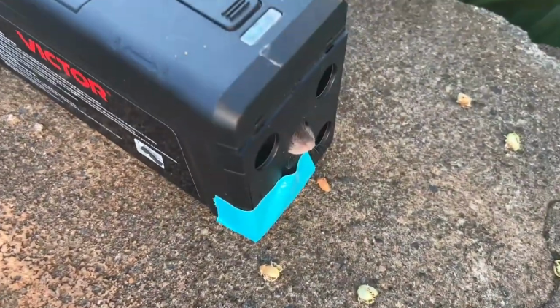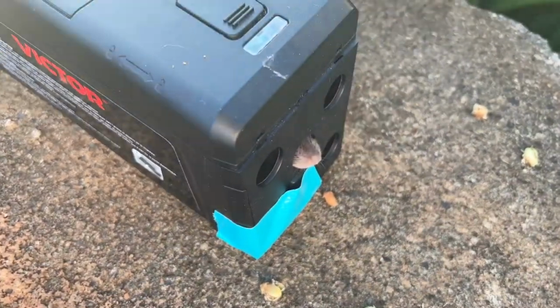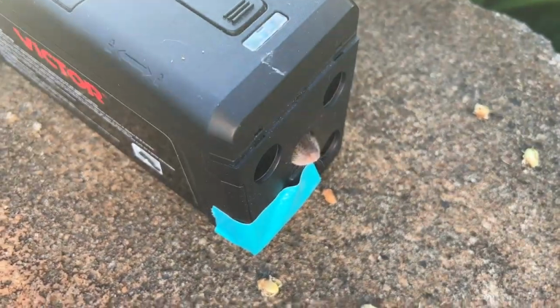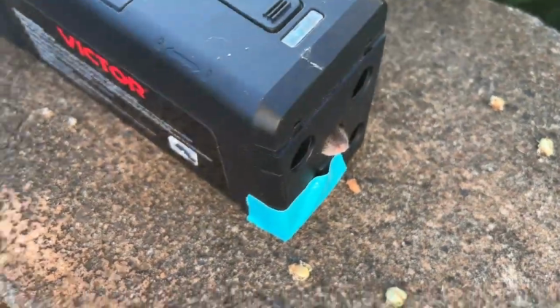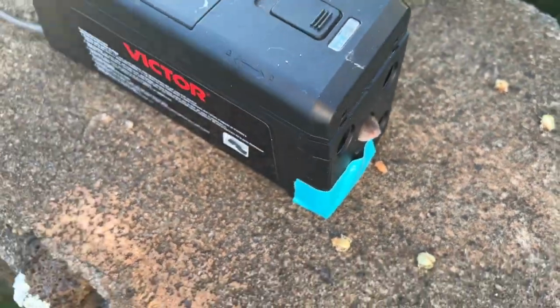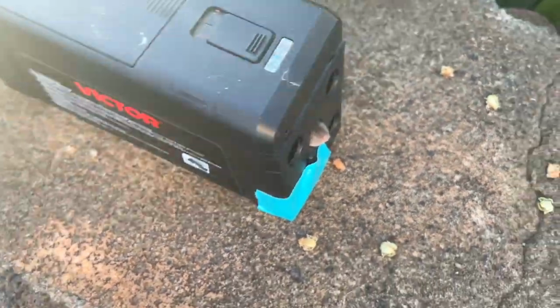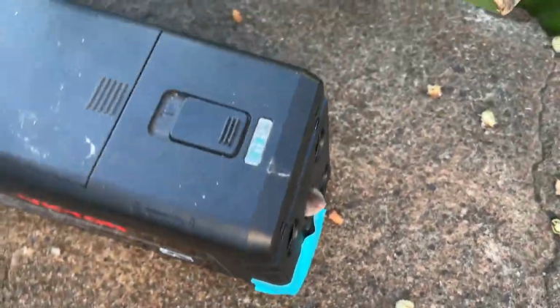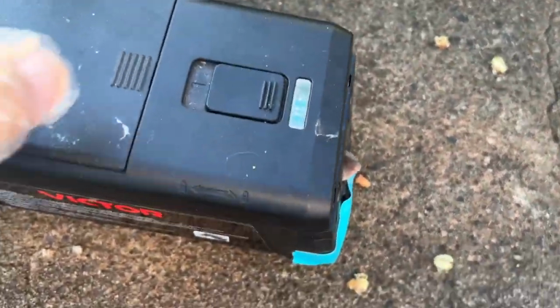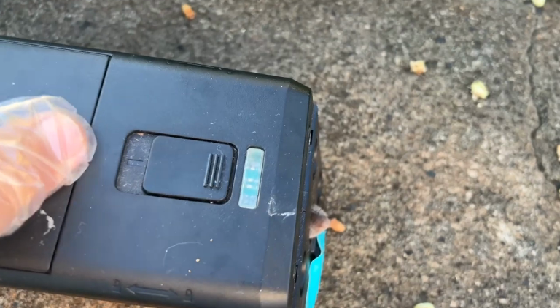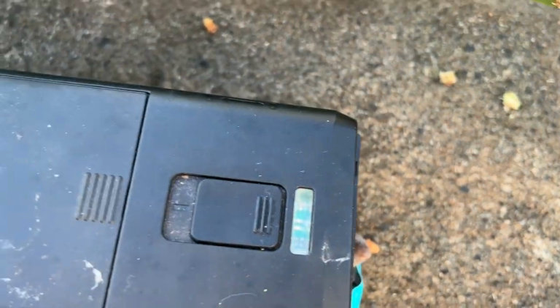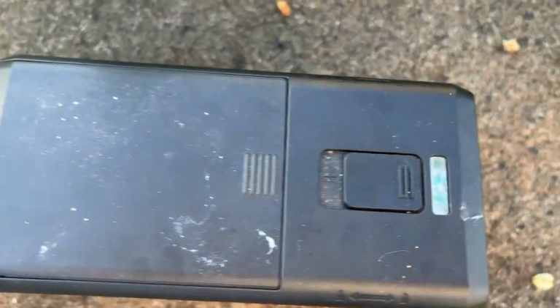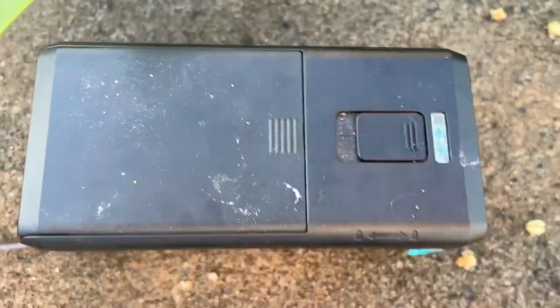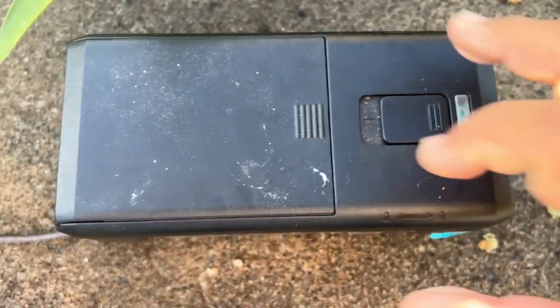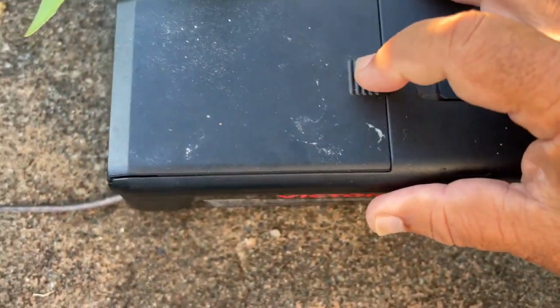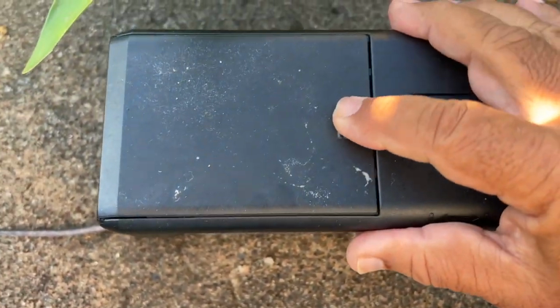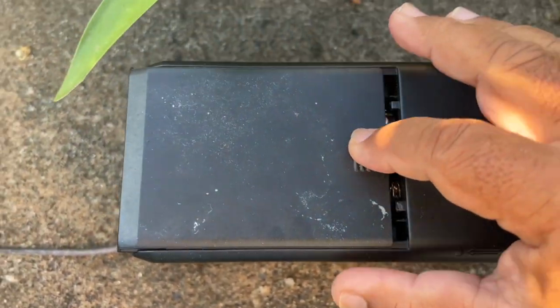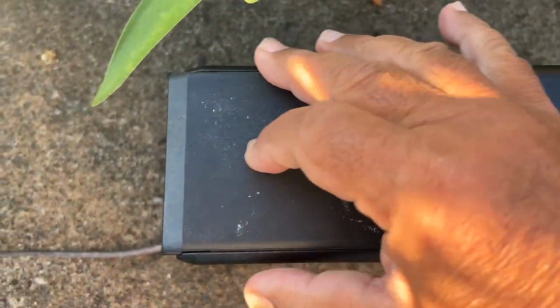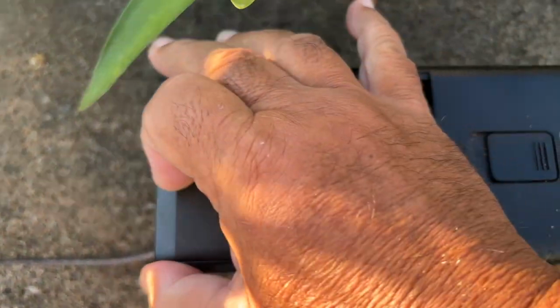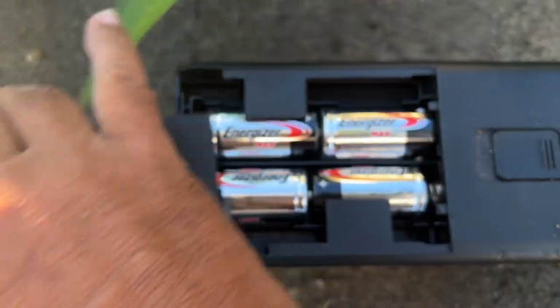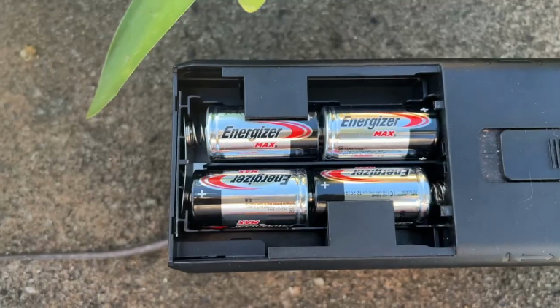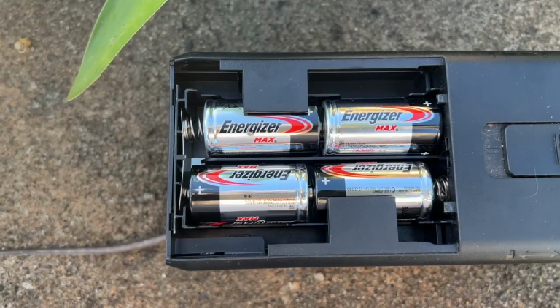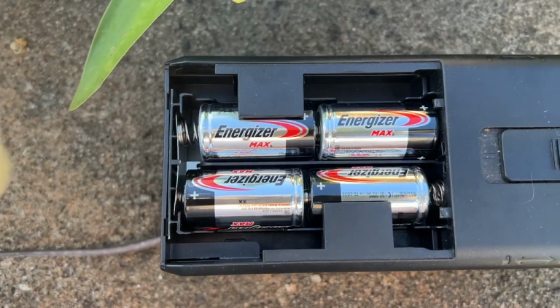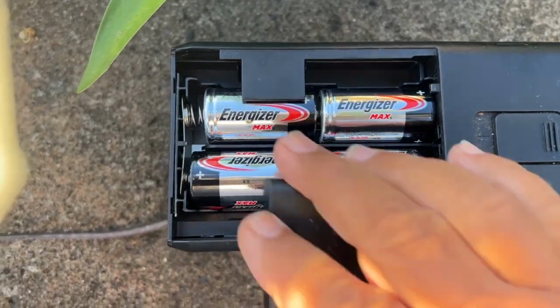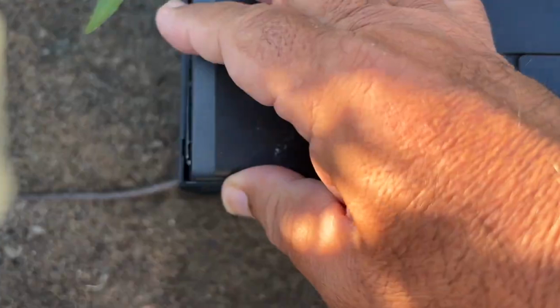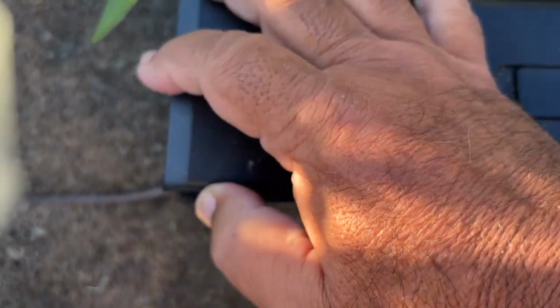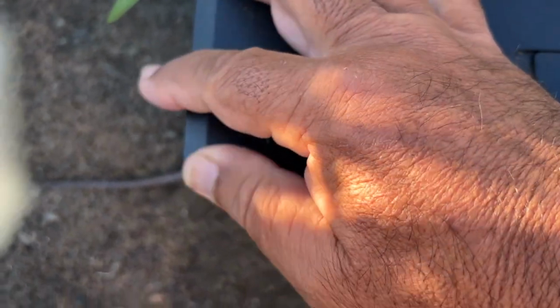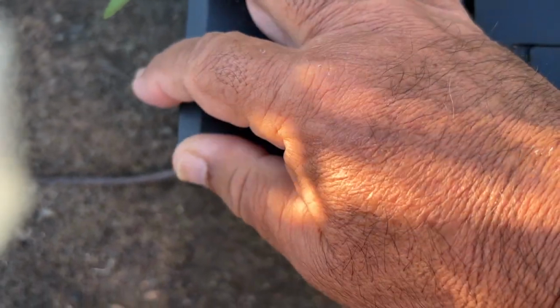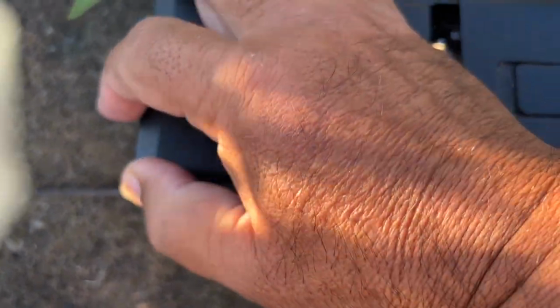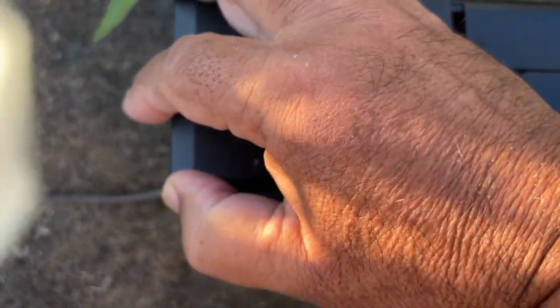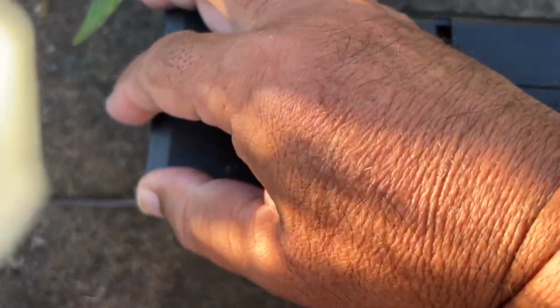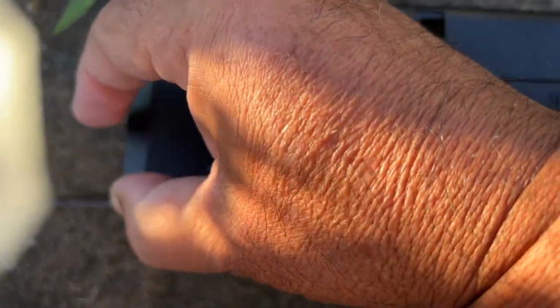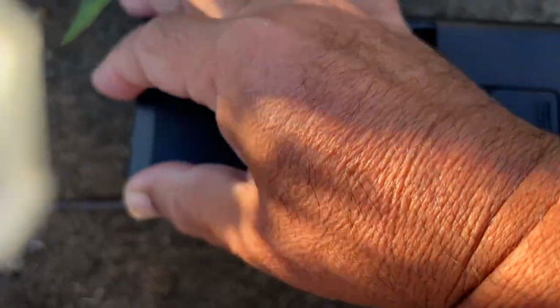Put in a brand new set of batteries in here. Brand new set of Energizers. Always make sure you change them out every once in a while.